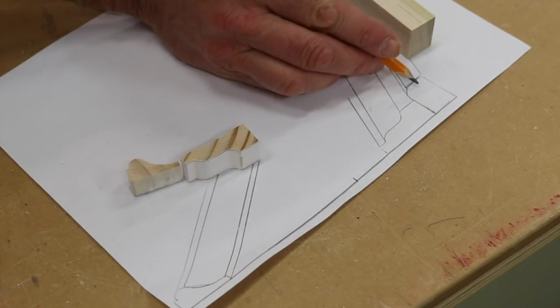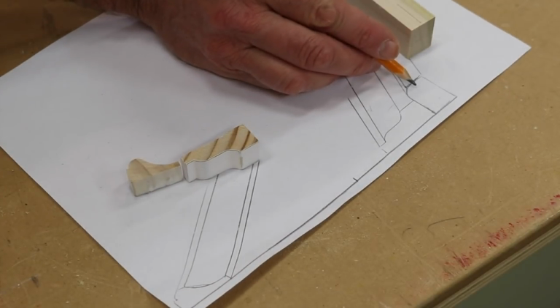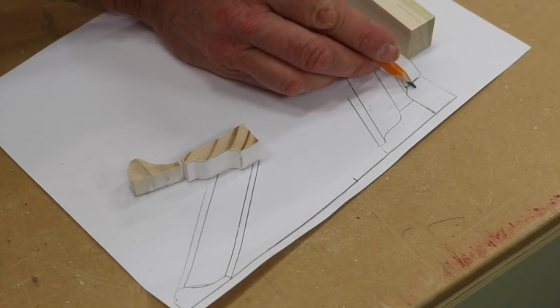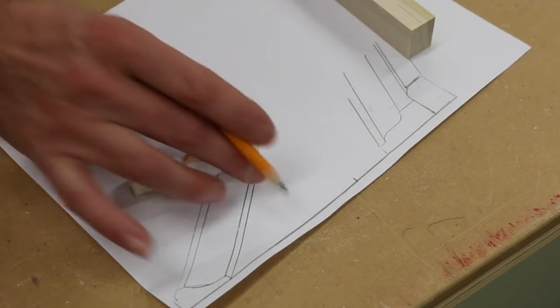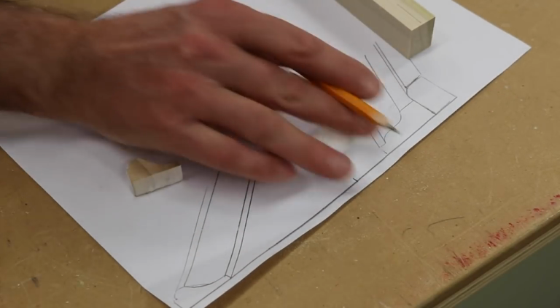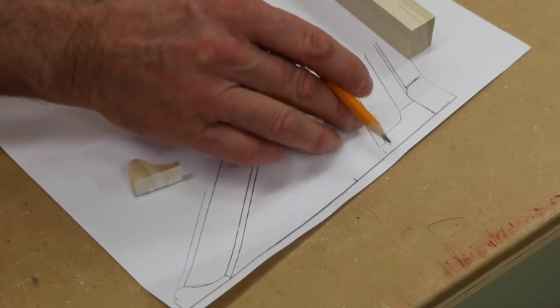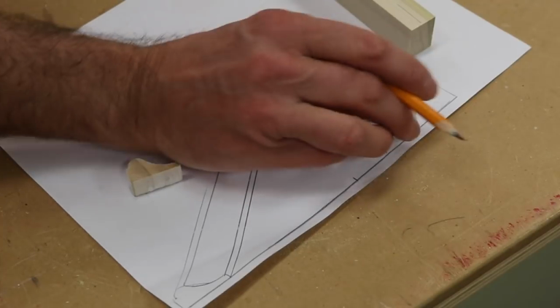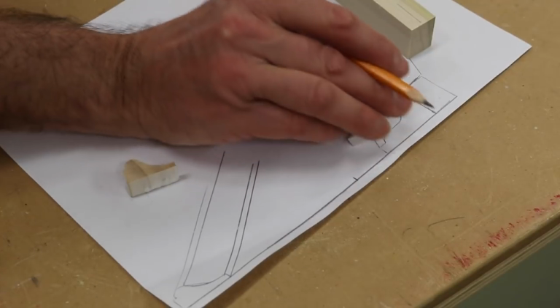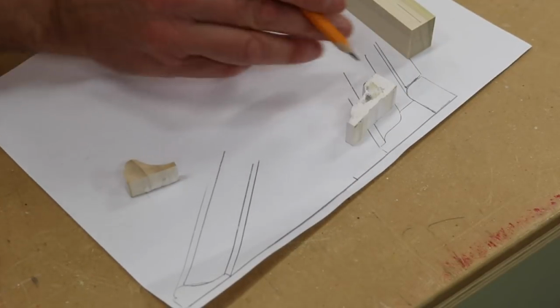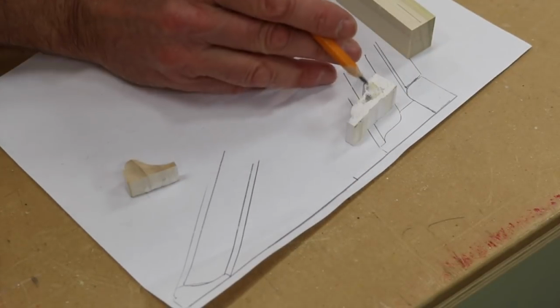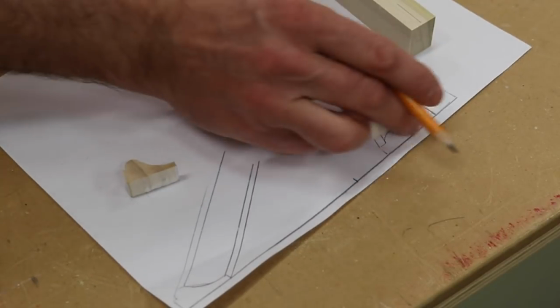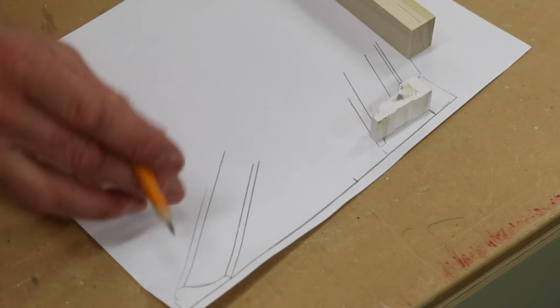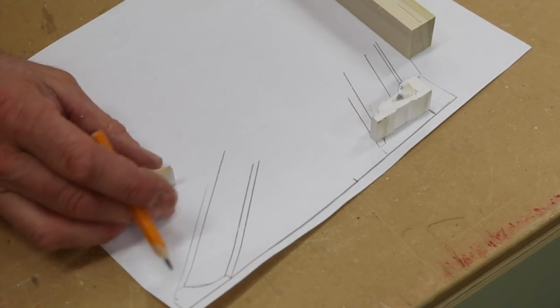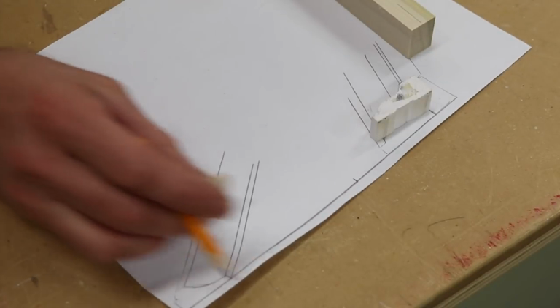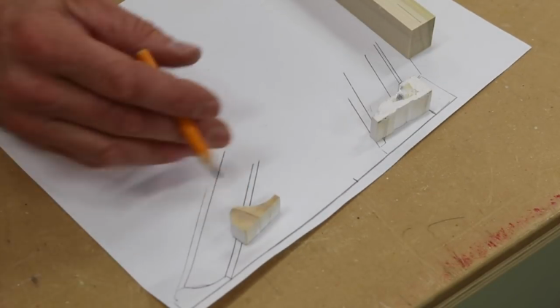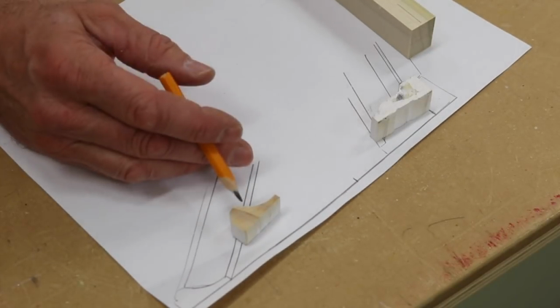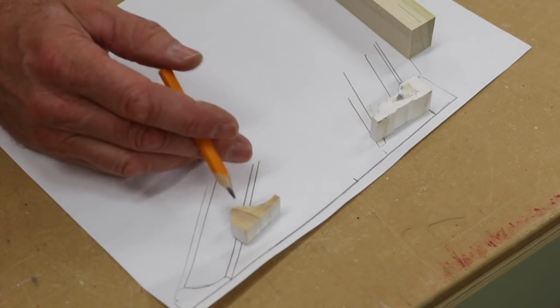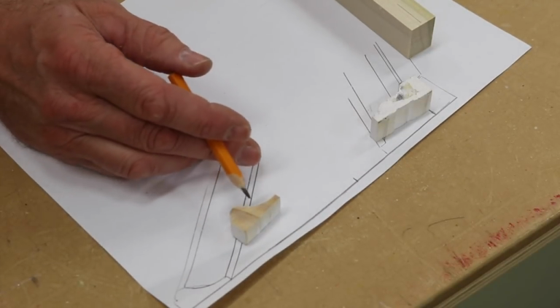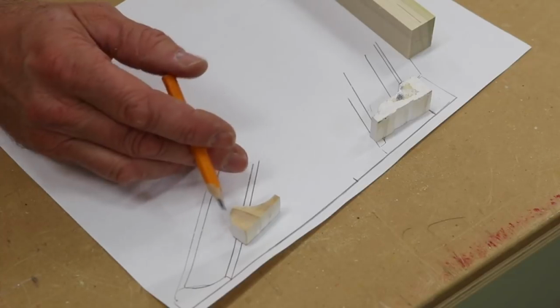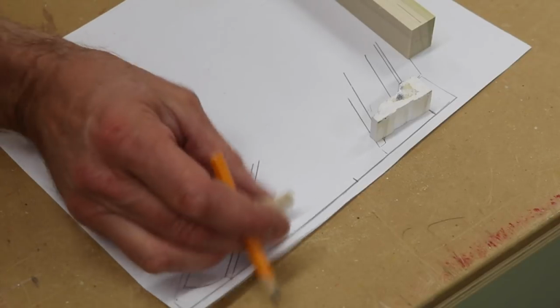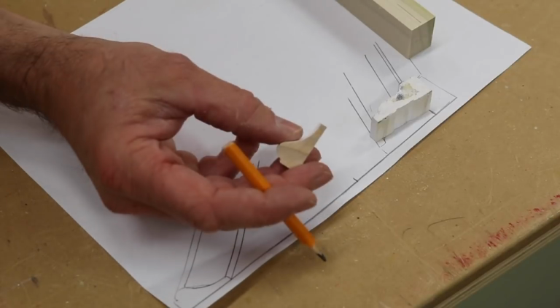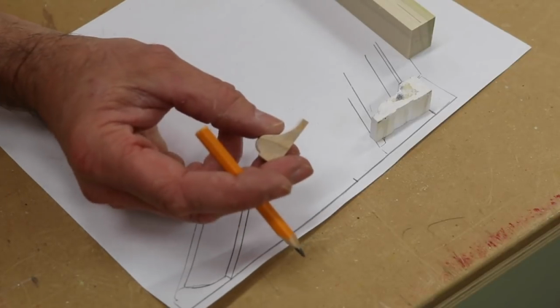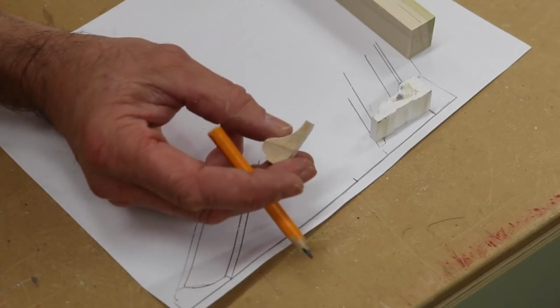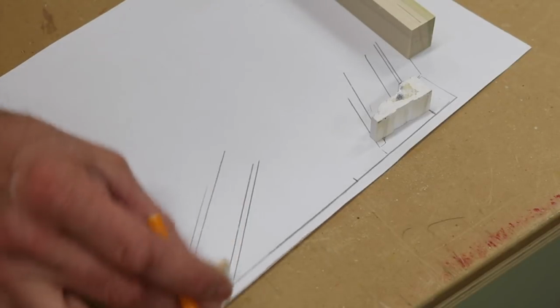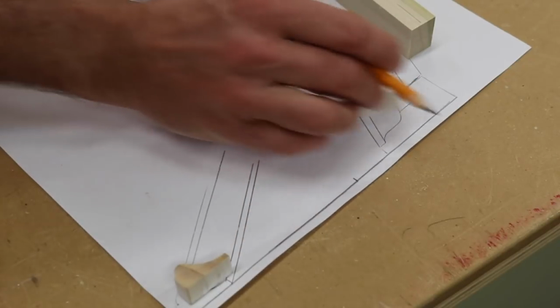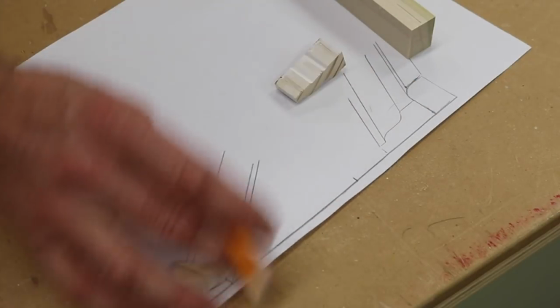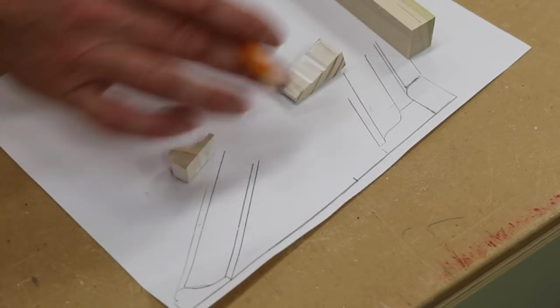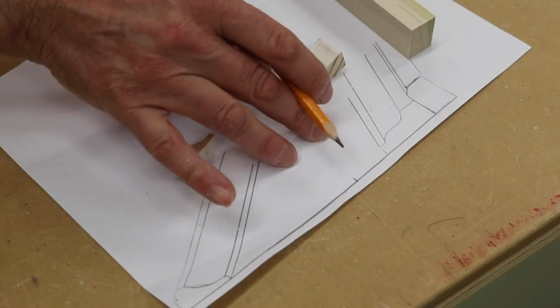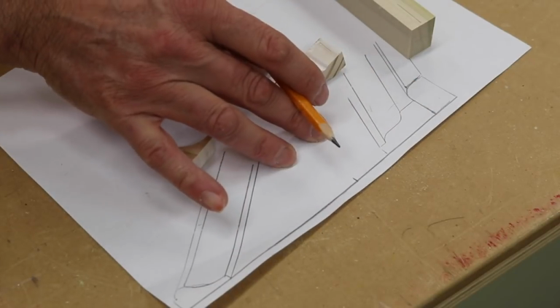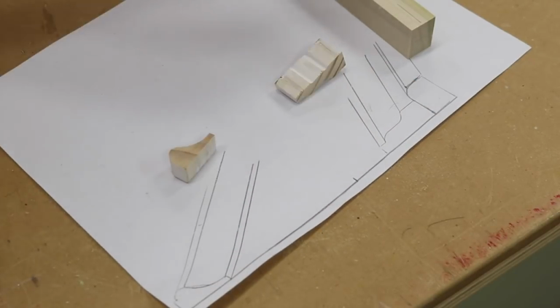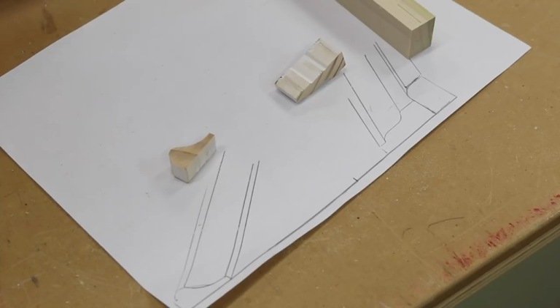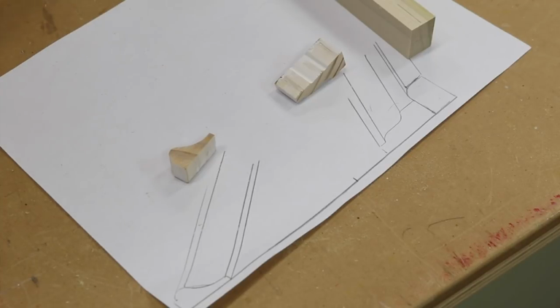Underneath that piece of molding I've got a simple piece of molding that you can get at the home store. At the bottom of the cabinet I'm using a small base cap, which you can also get at the home store. I'll have this drawing on my website if you'd like to refer to it.